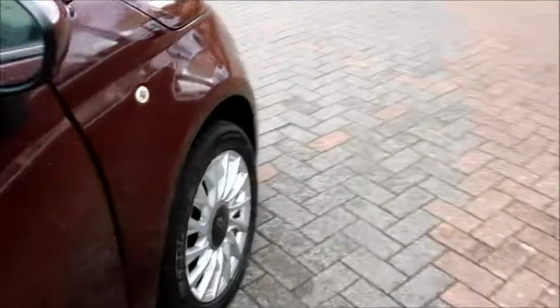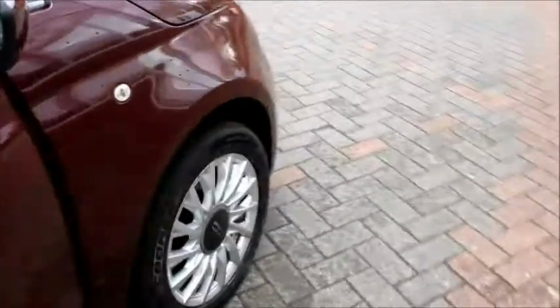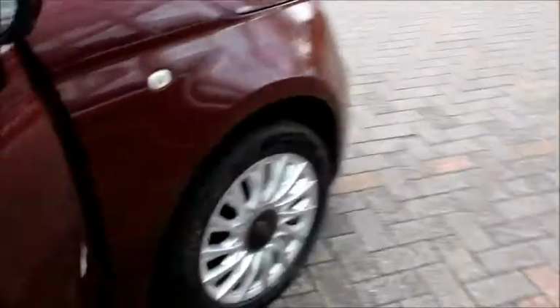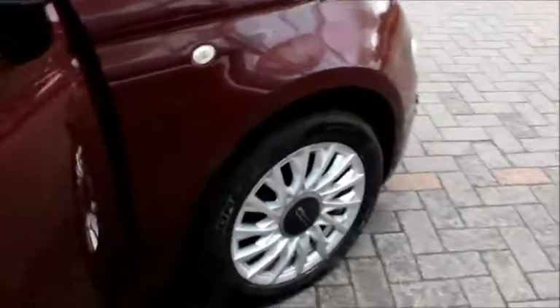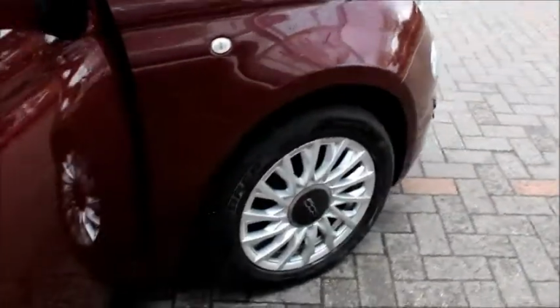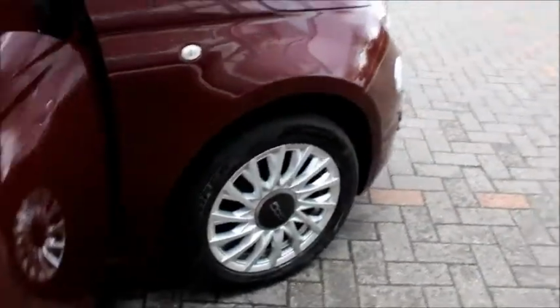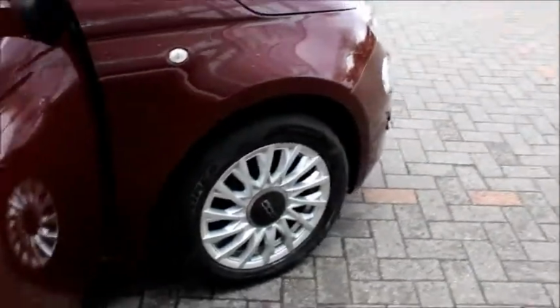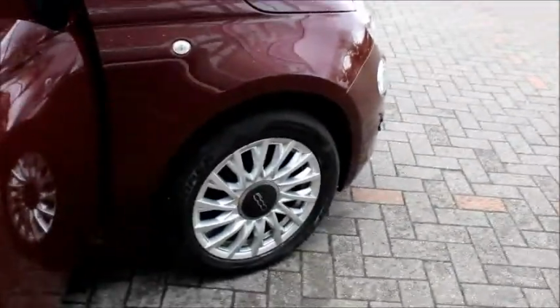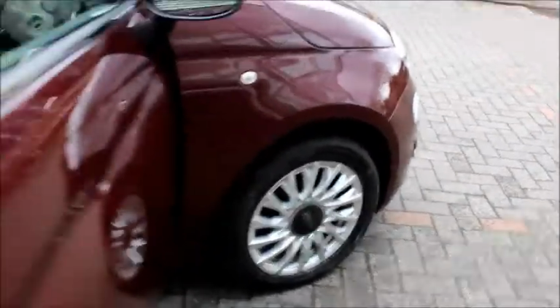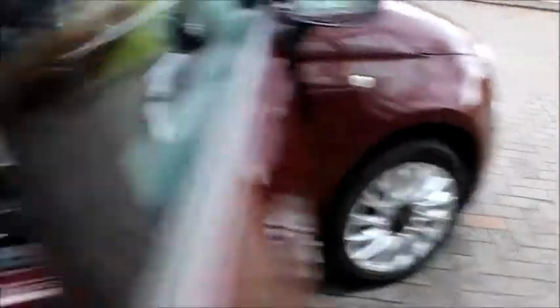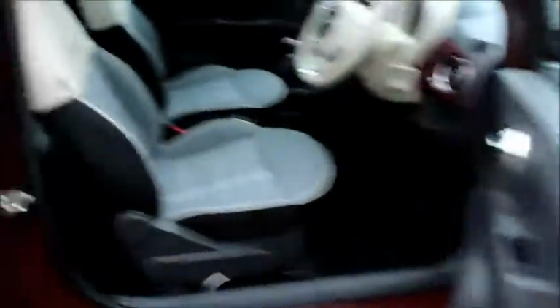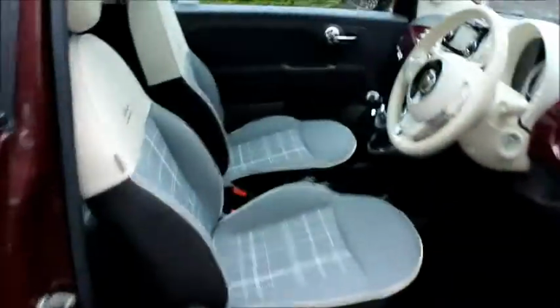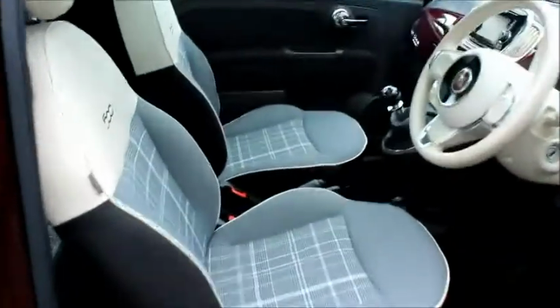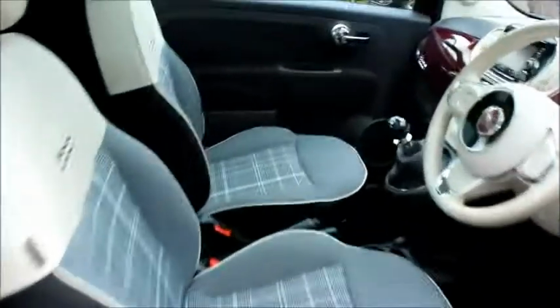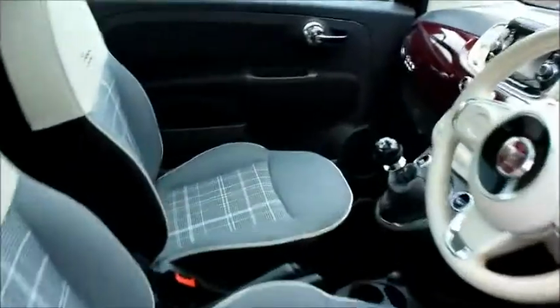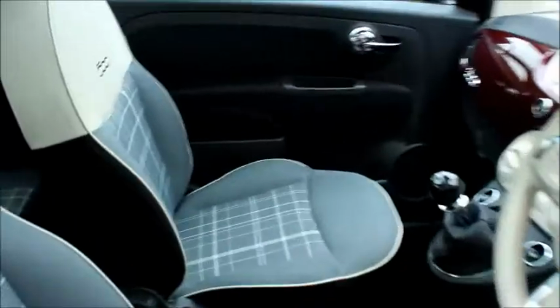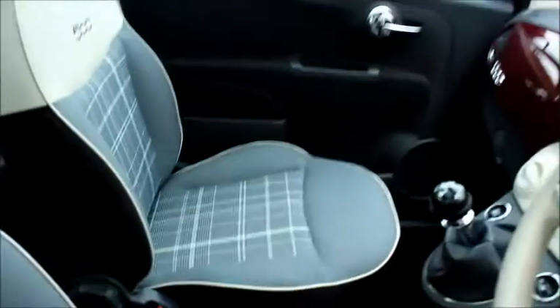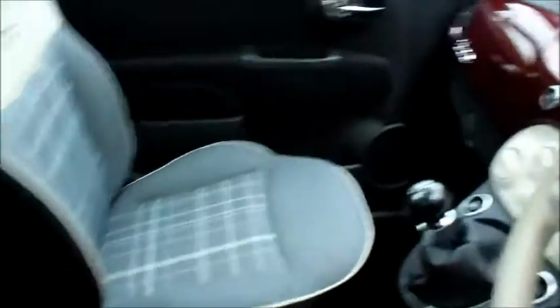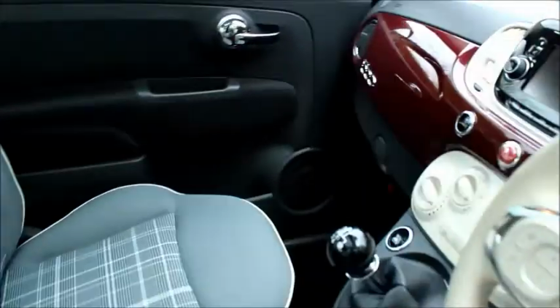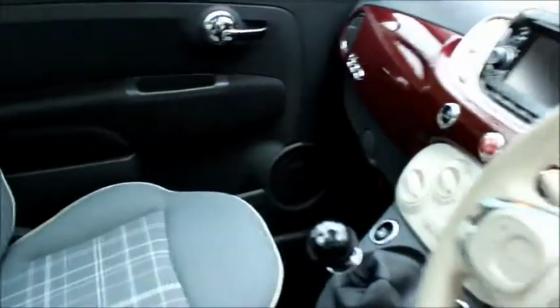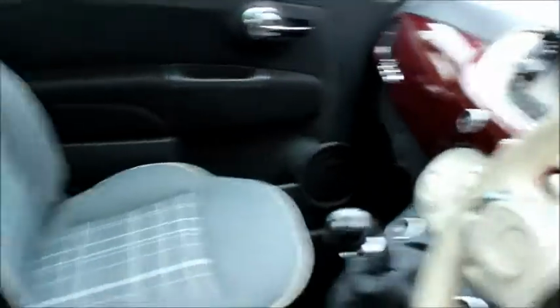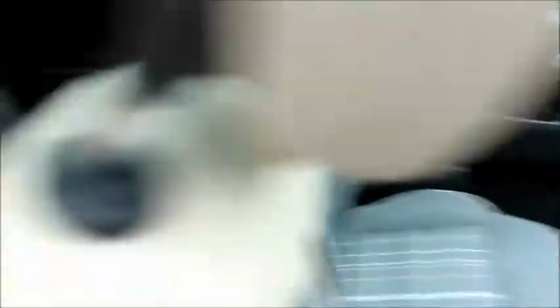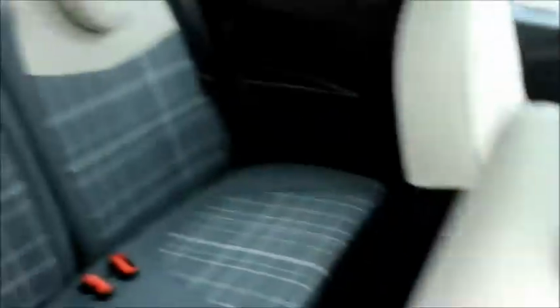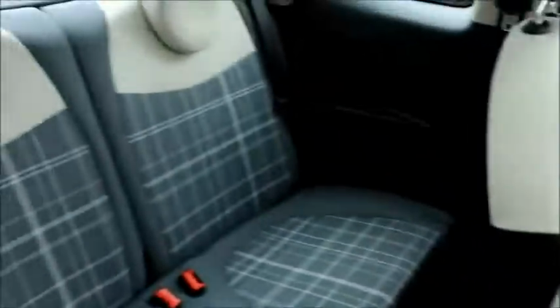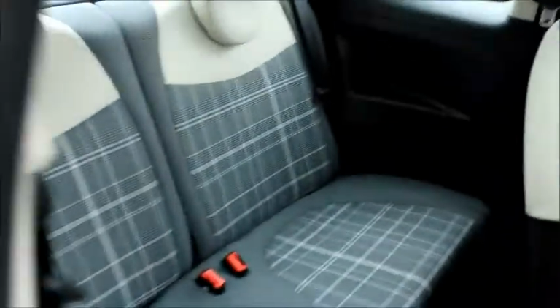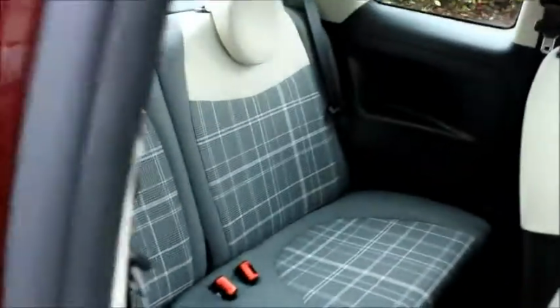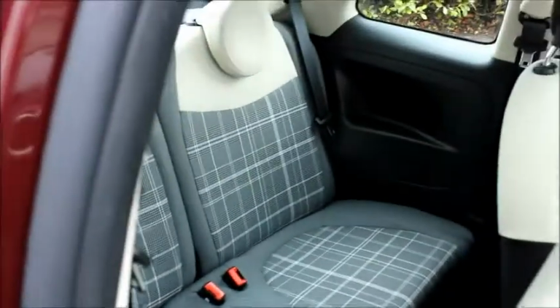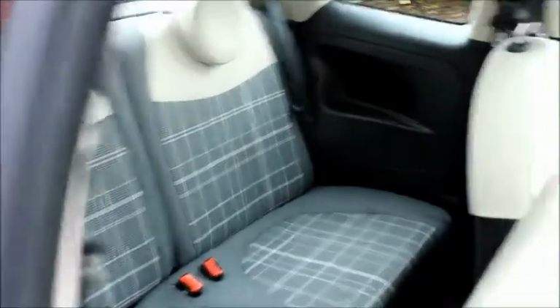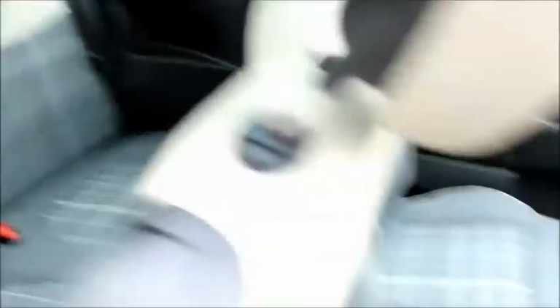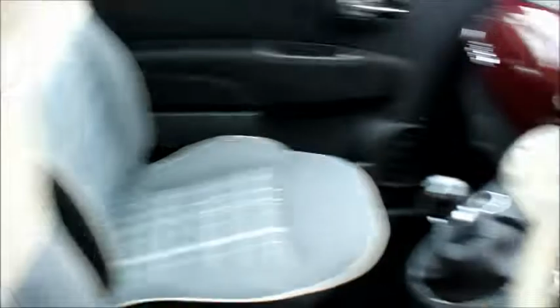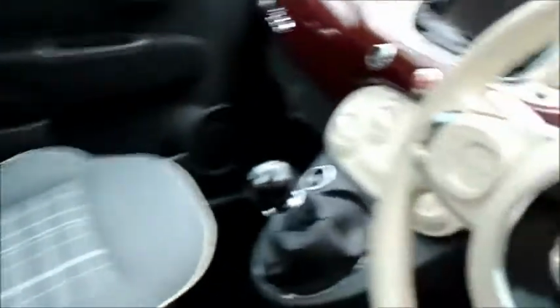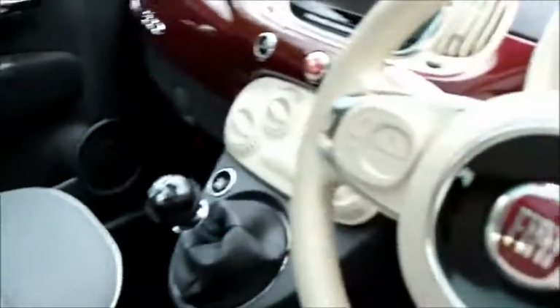This vehicle has start-stop technology, comes with cloth interior, has electric windows and electric door mirrors, a DAB radio and steering wheel audio controls.